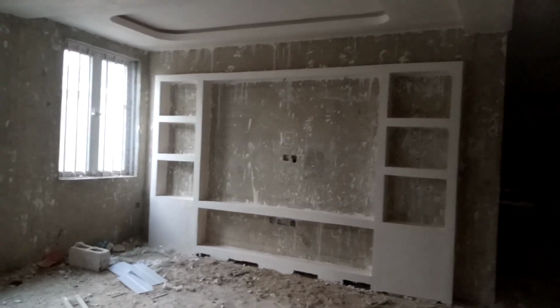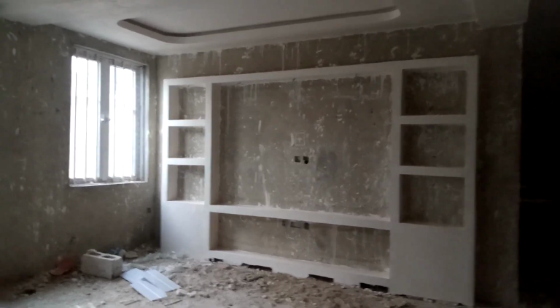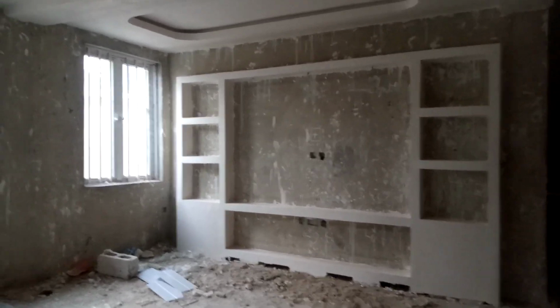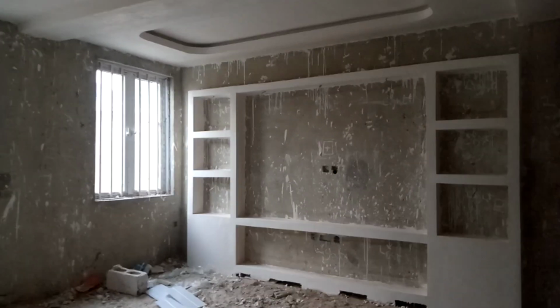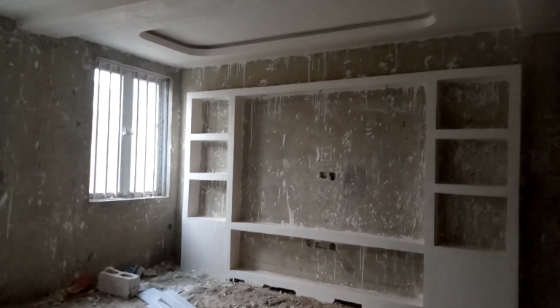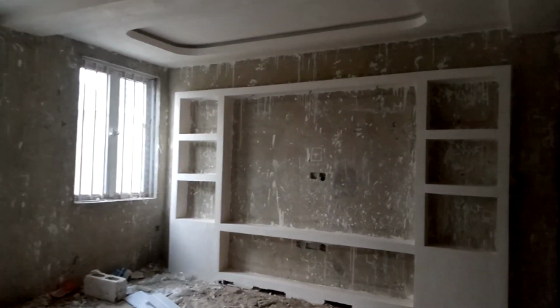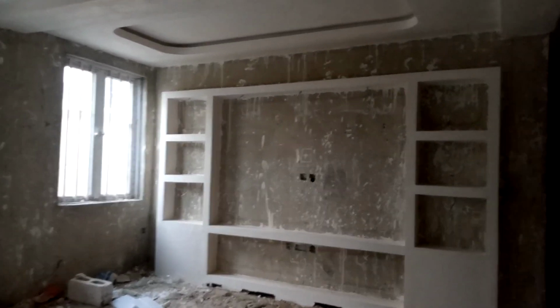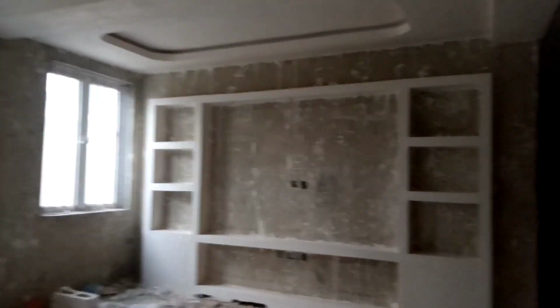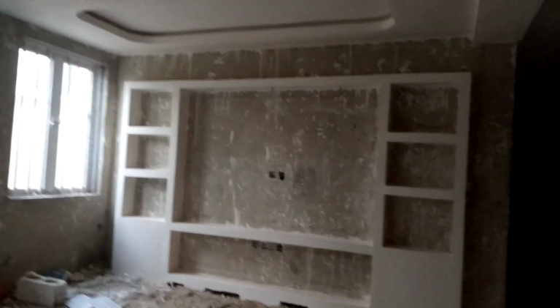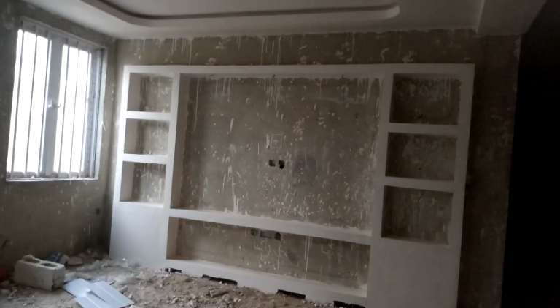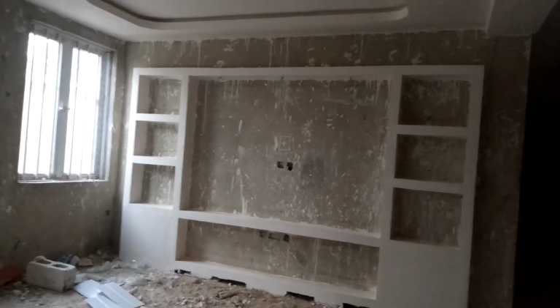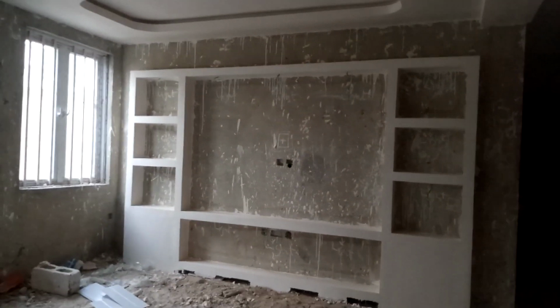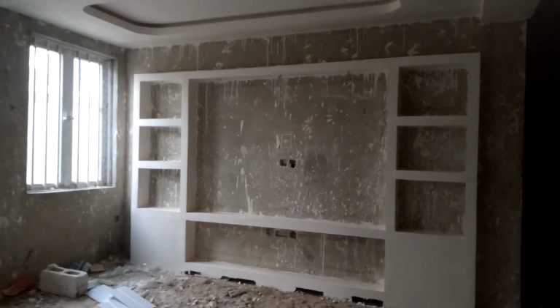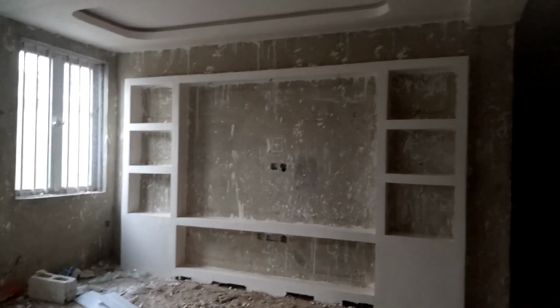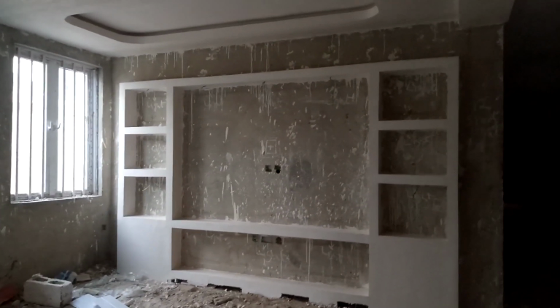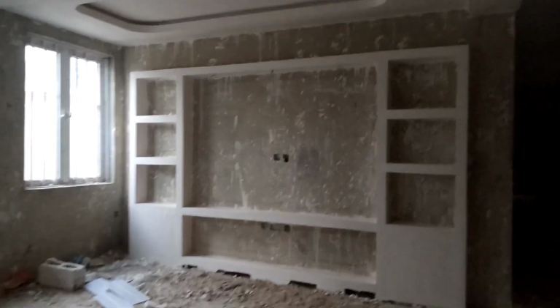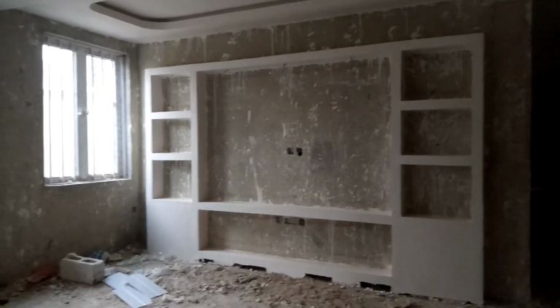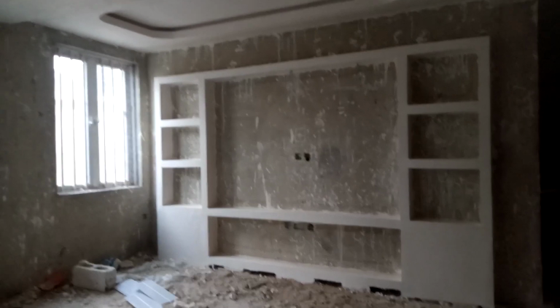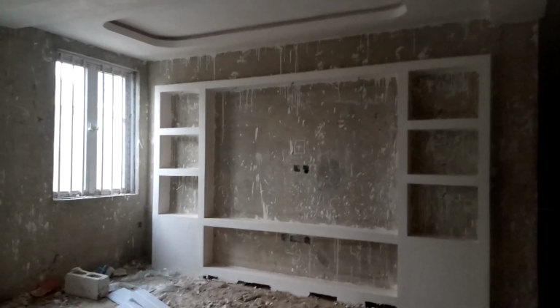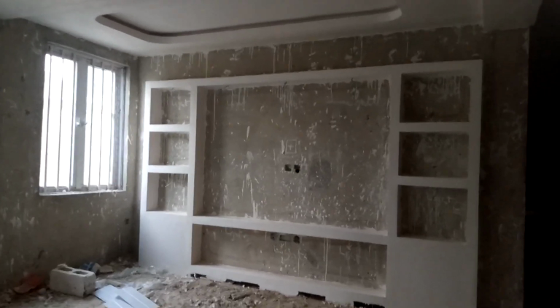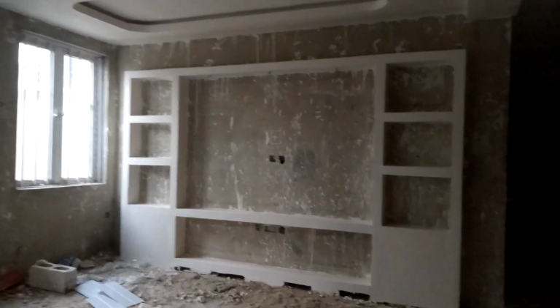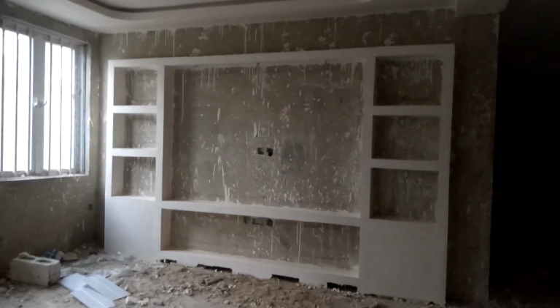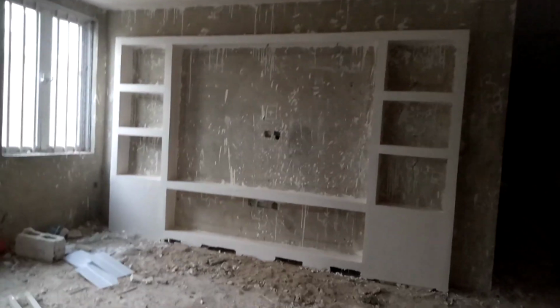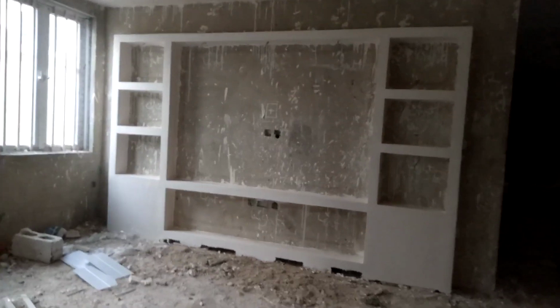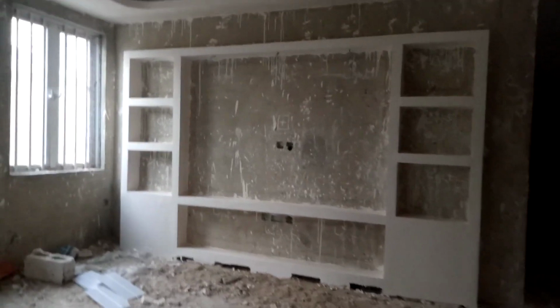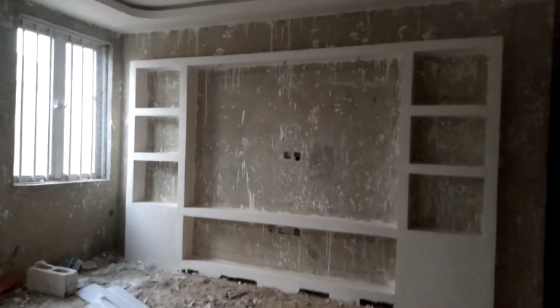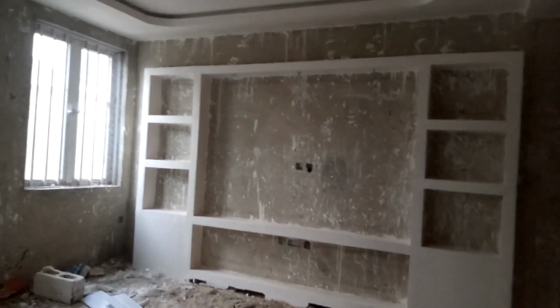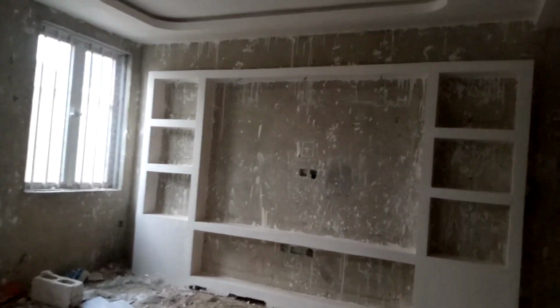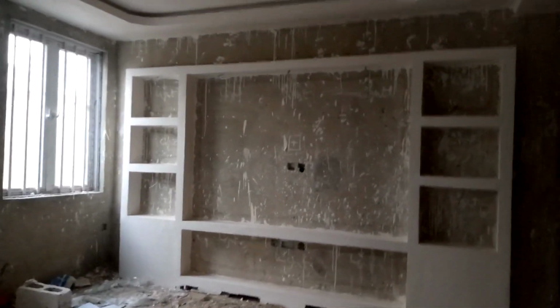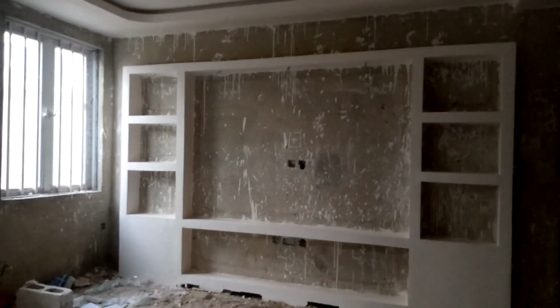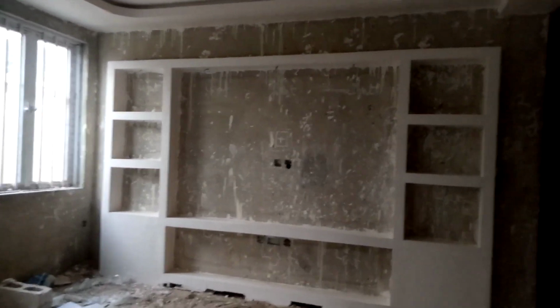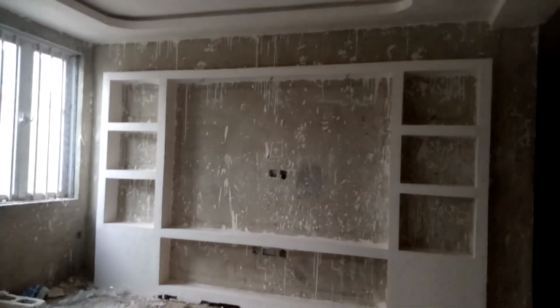We also call it TV stand. This is POP TV stand — very nice design.